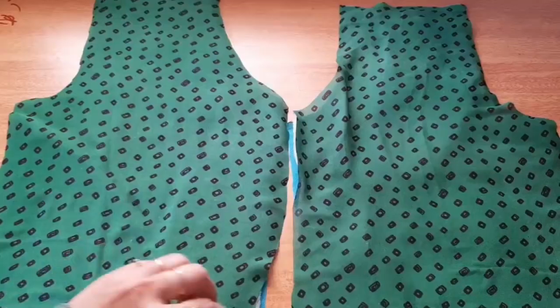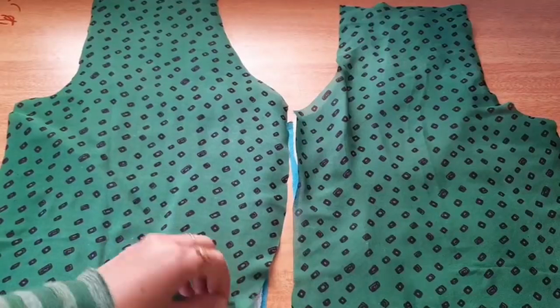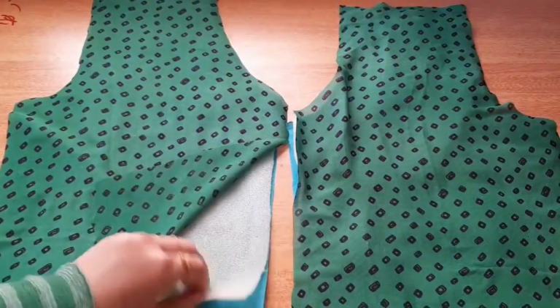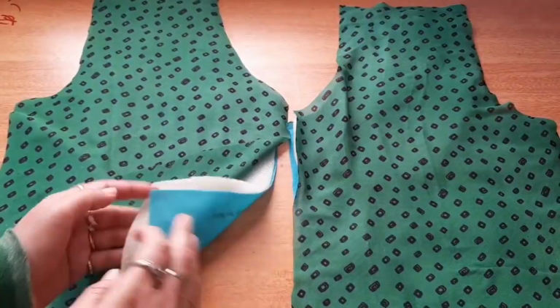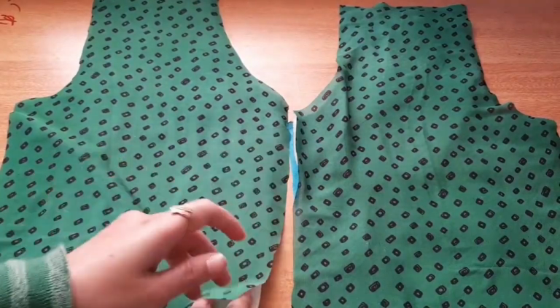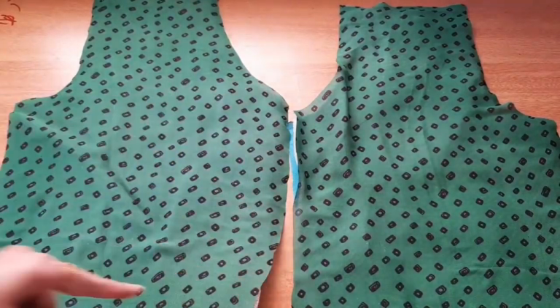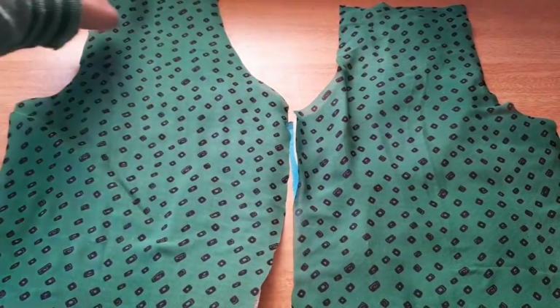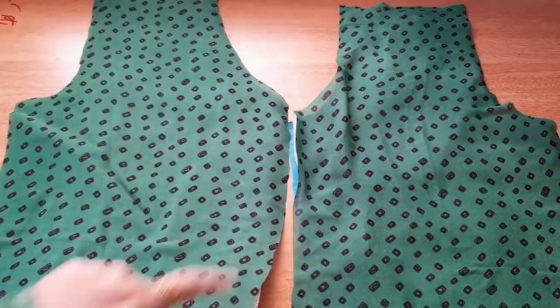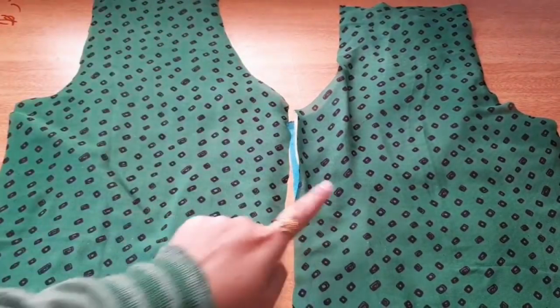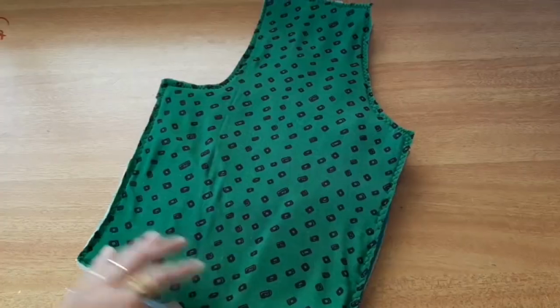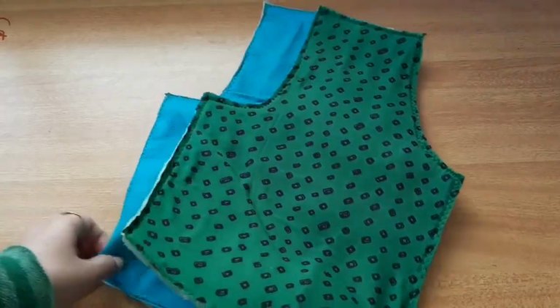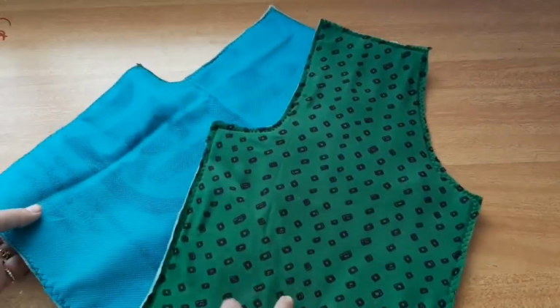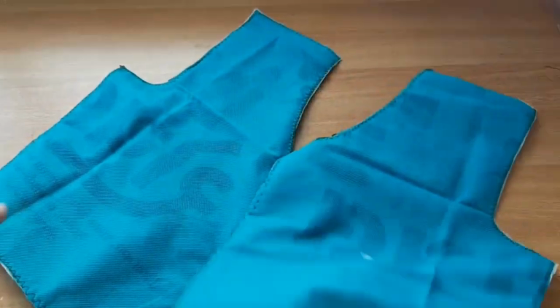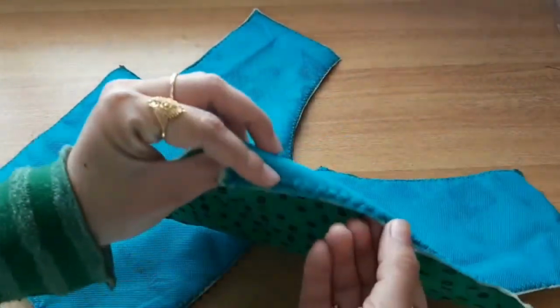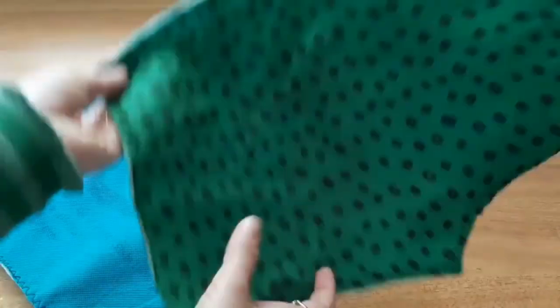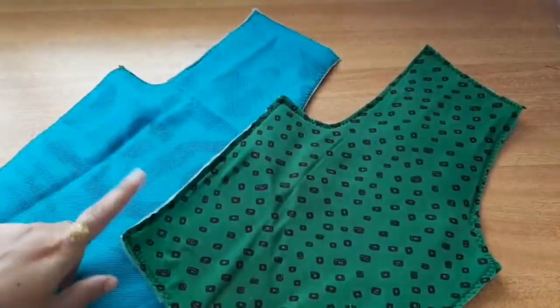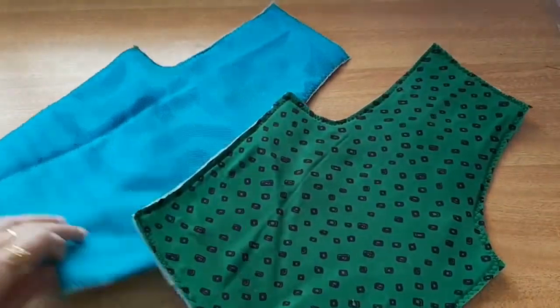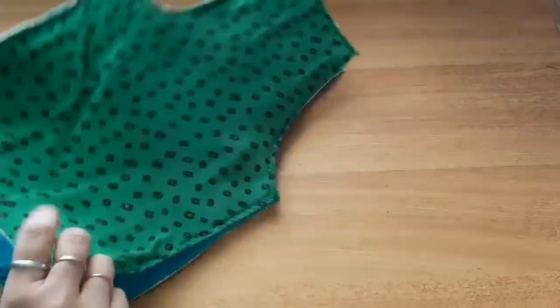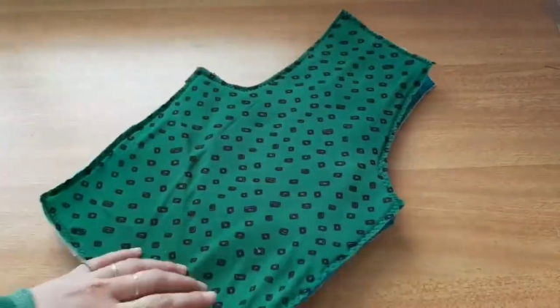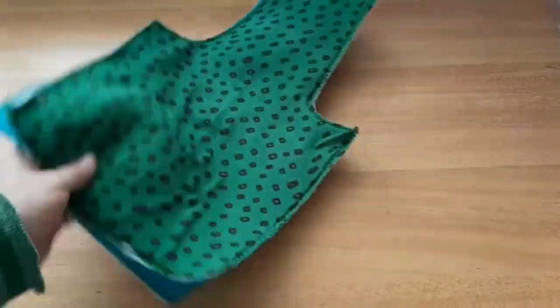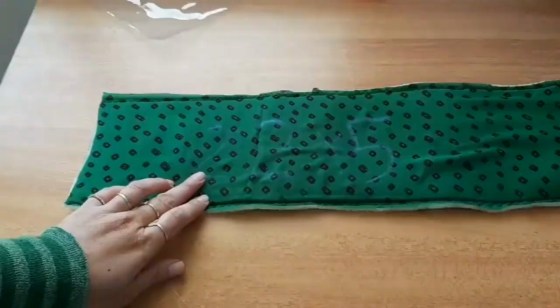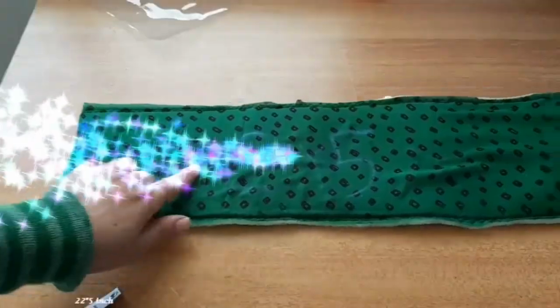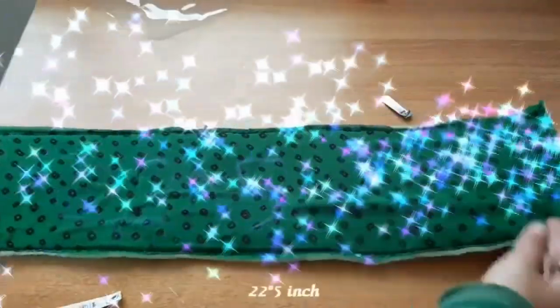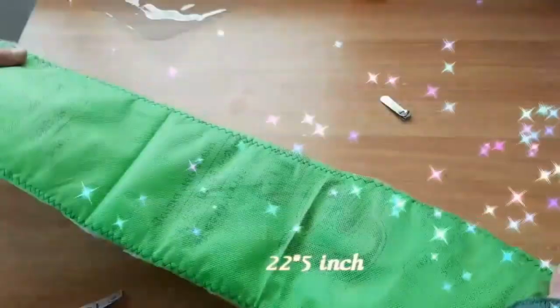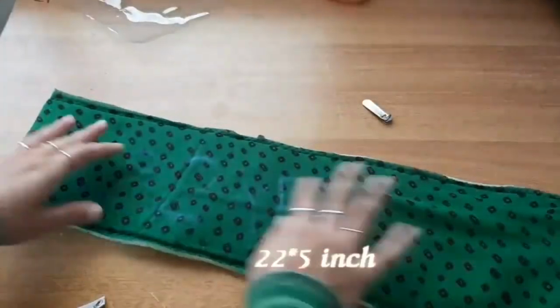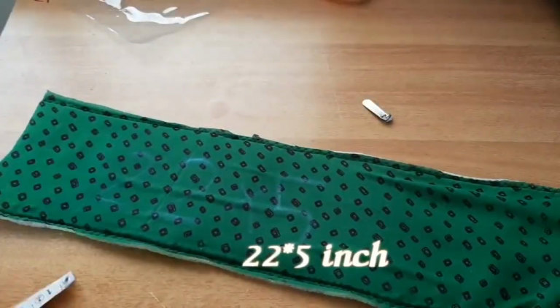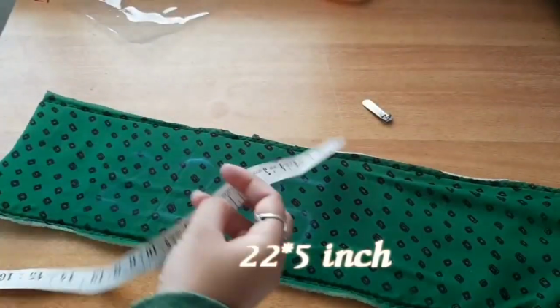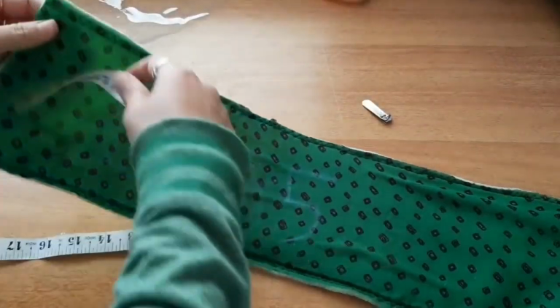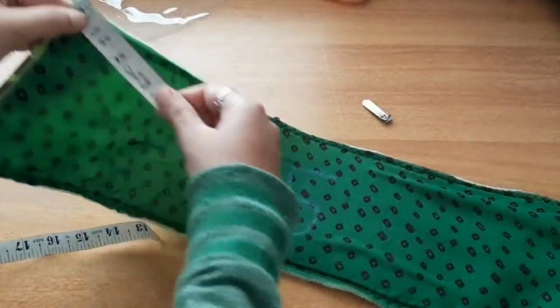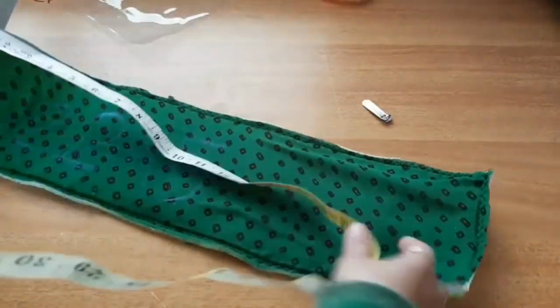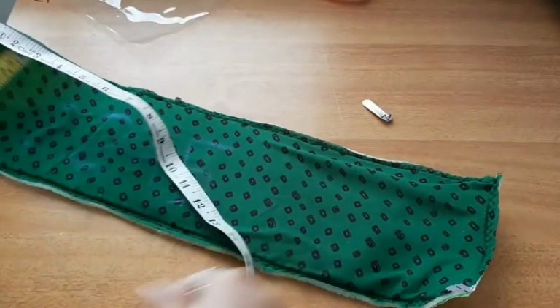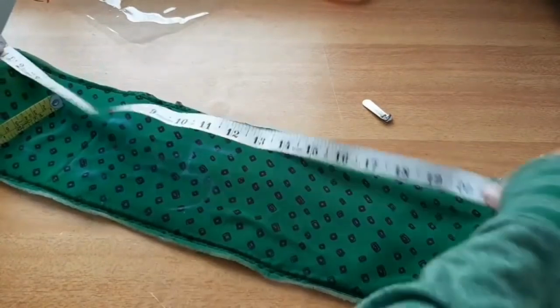Now I have put foam and blouse together. We have to stitch it. Now we have to do this border — it is 22 by 5 inches.